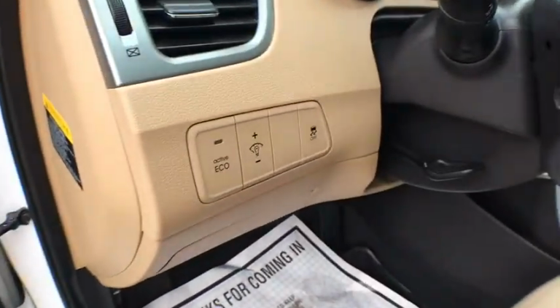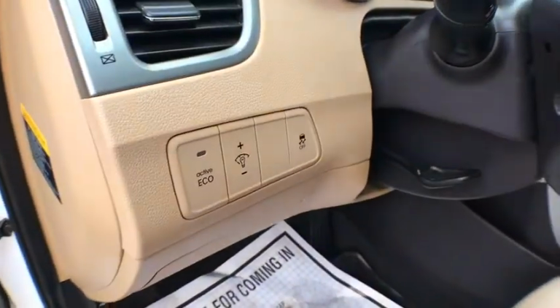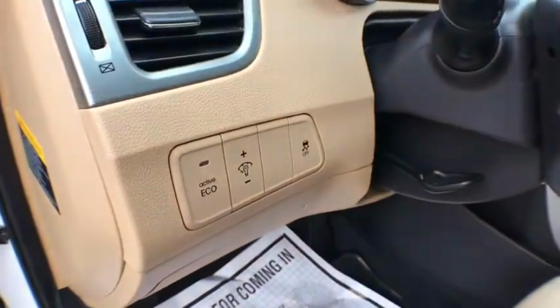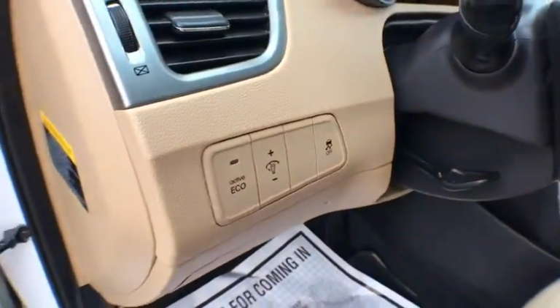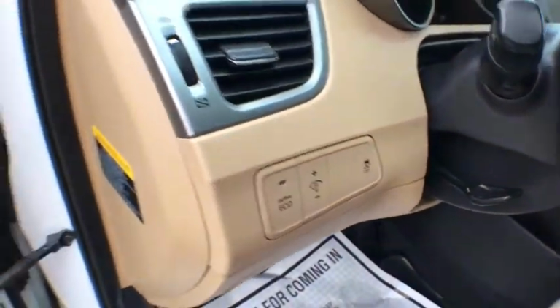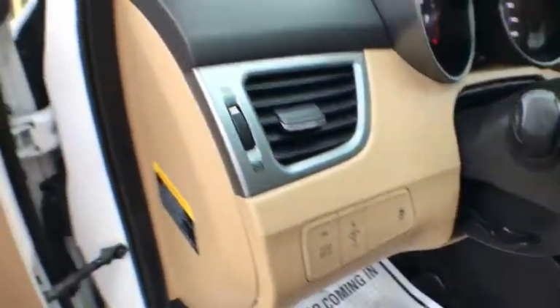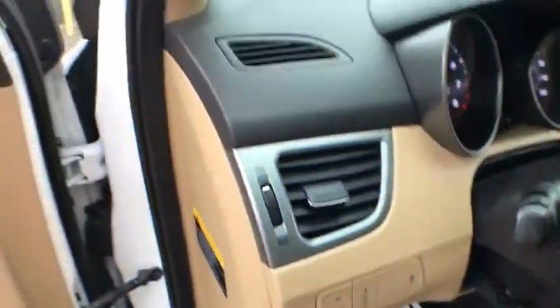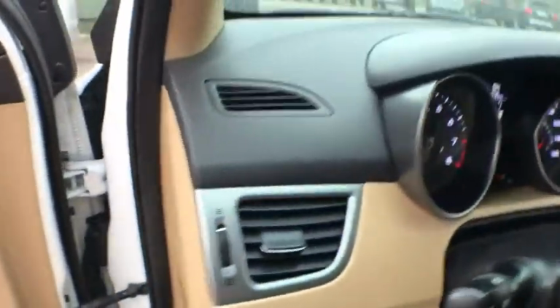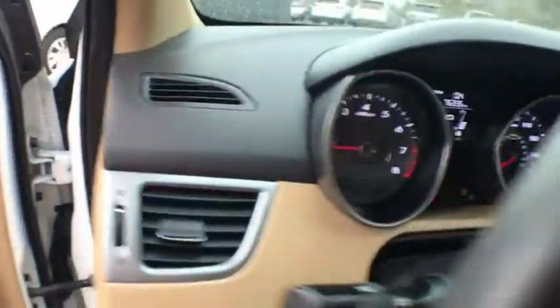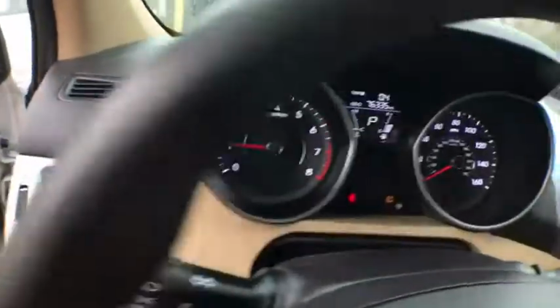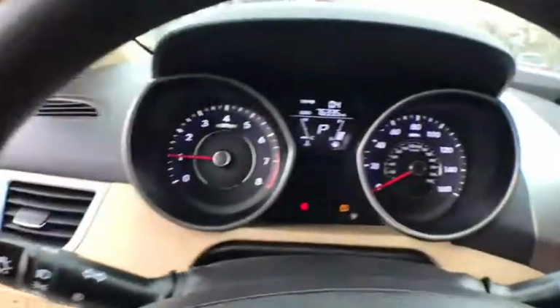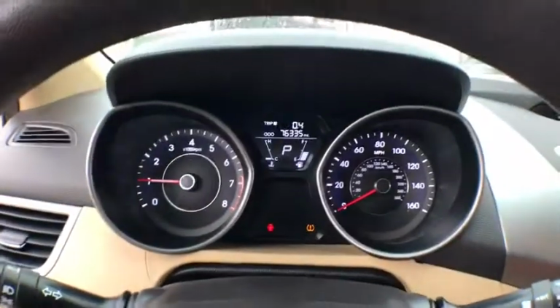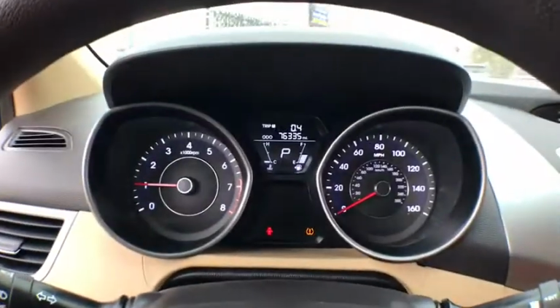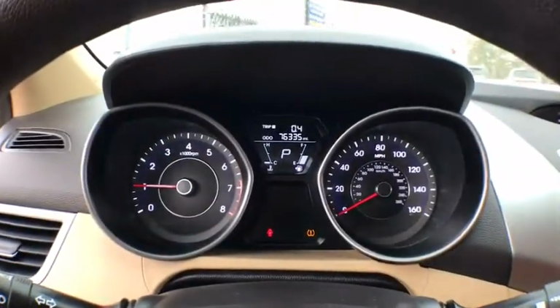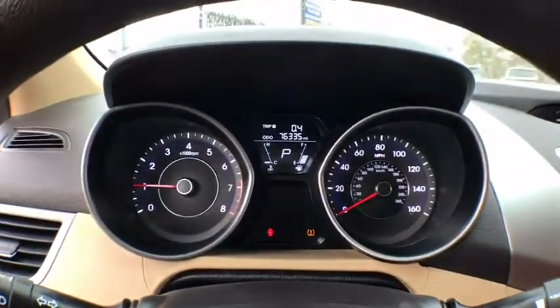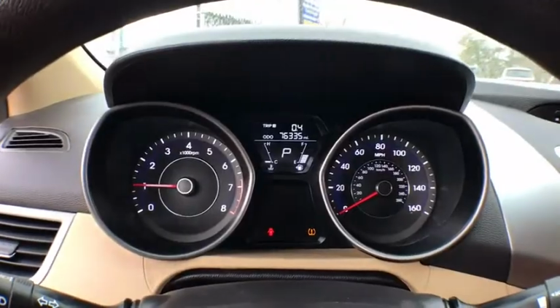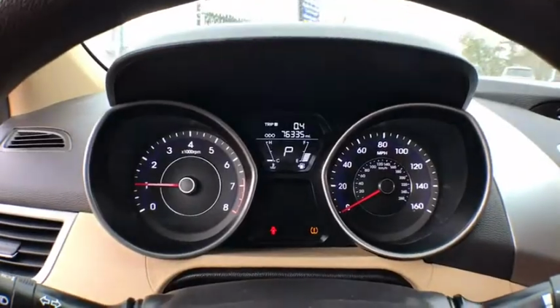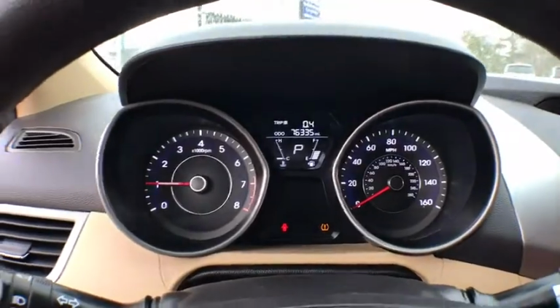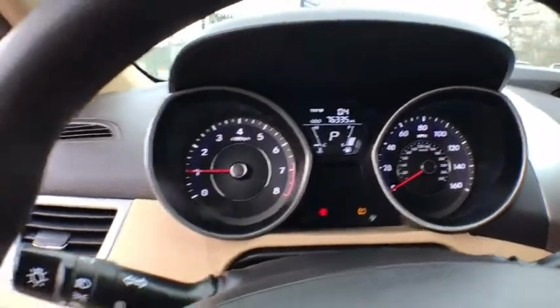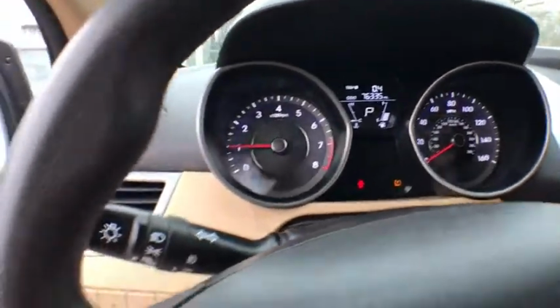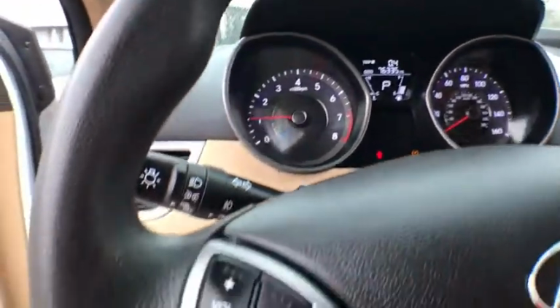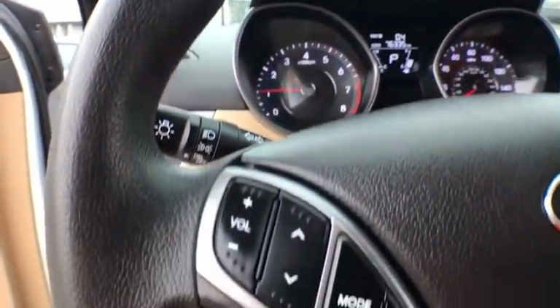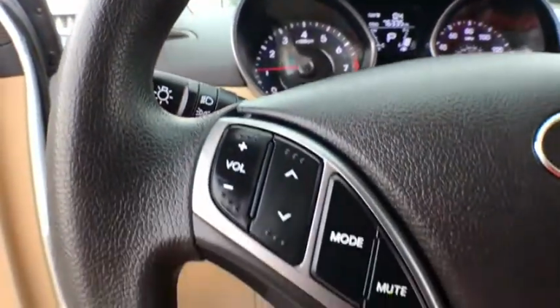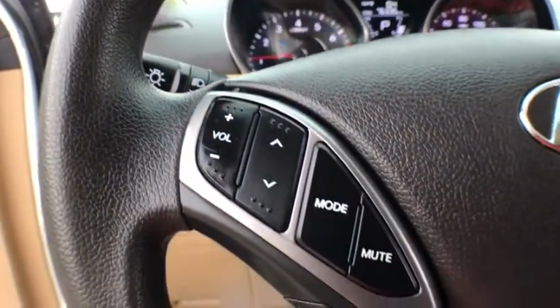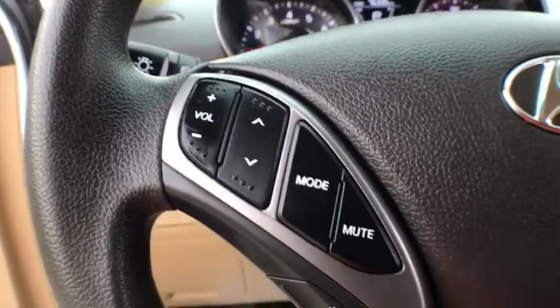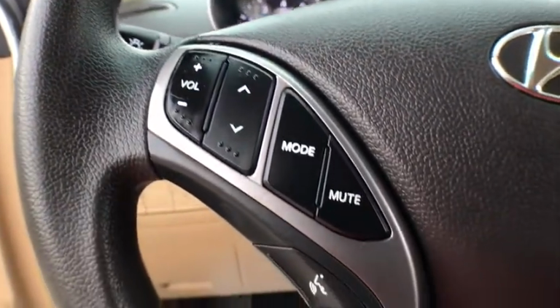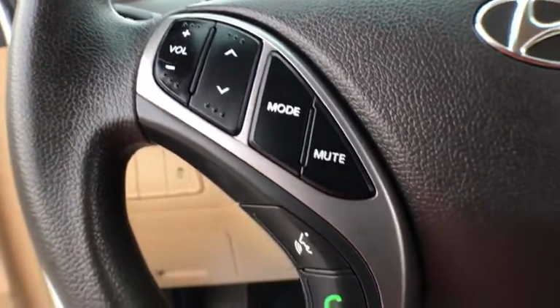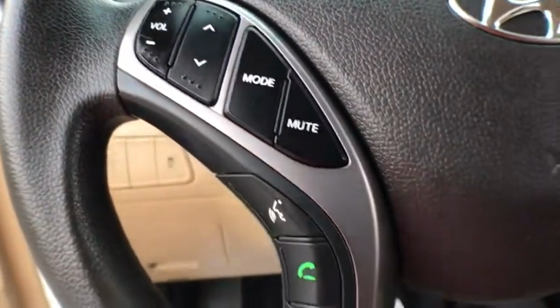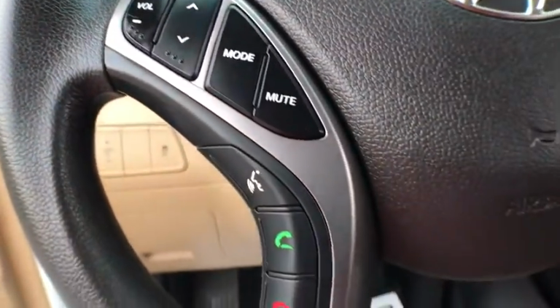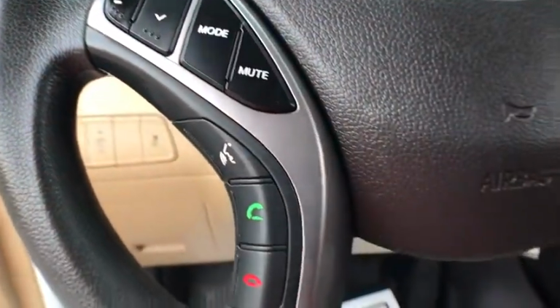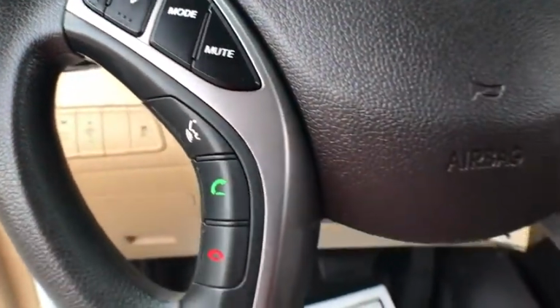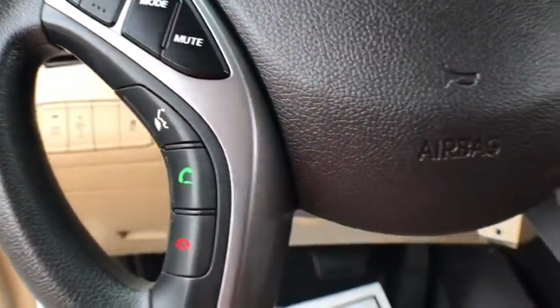CD player, rear window defroster, traction control system, remote keyless entry, brake assist, panic alarm, overhead console.